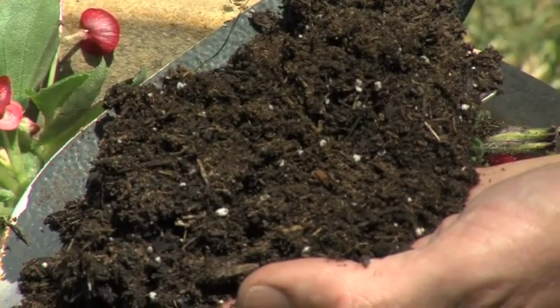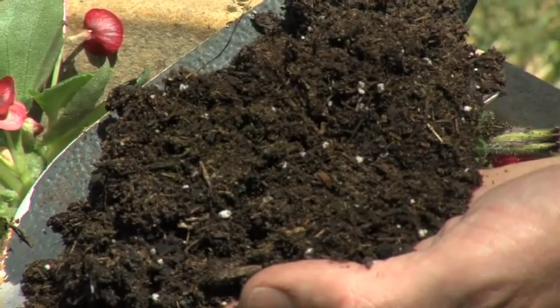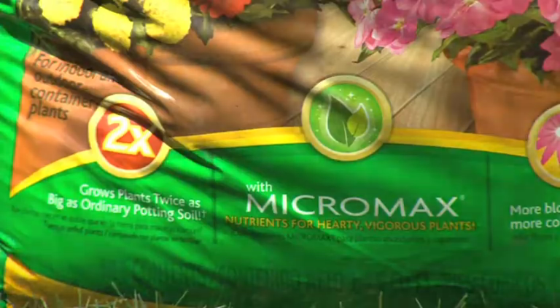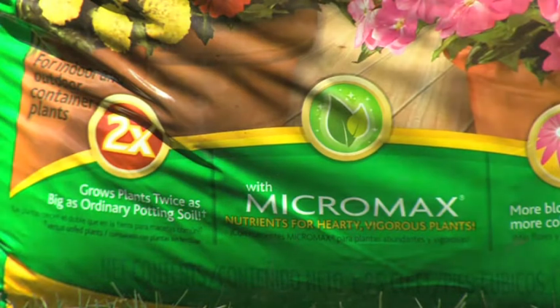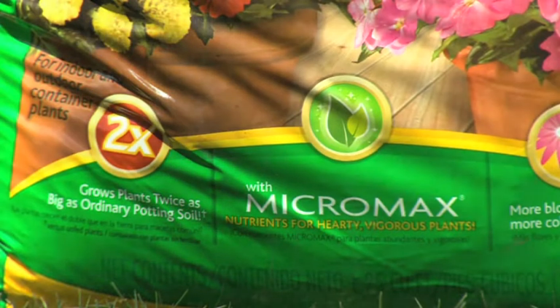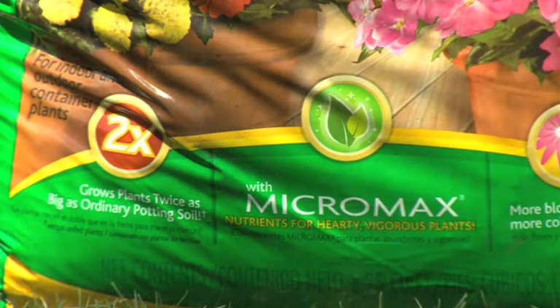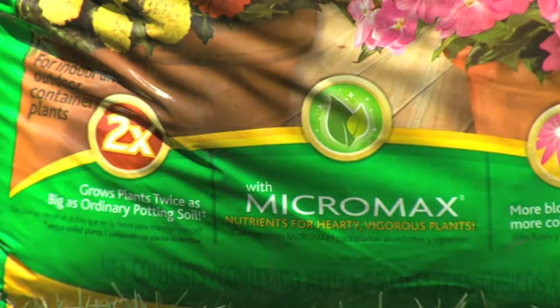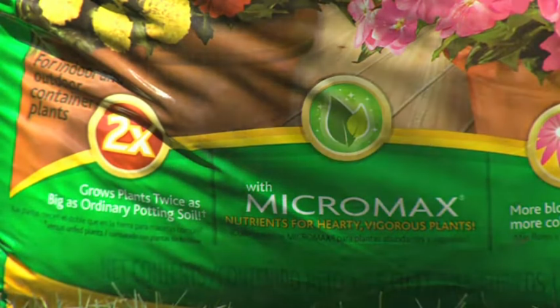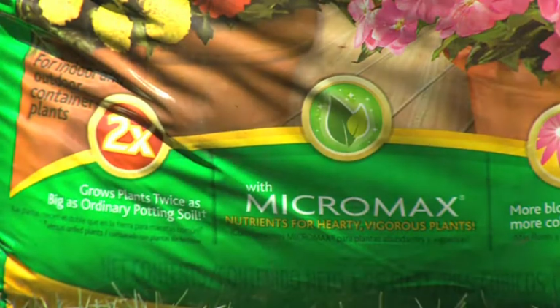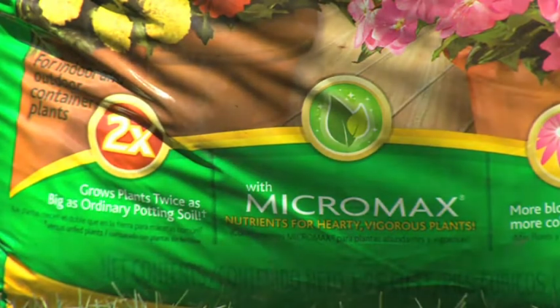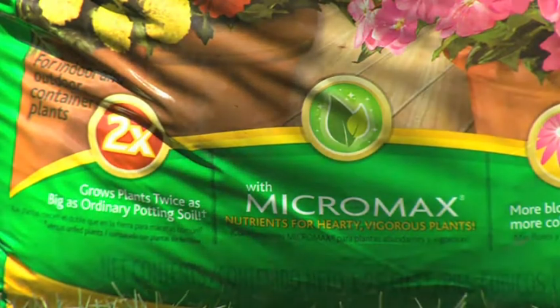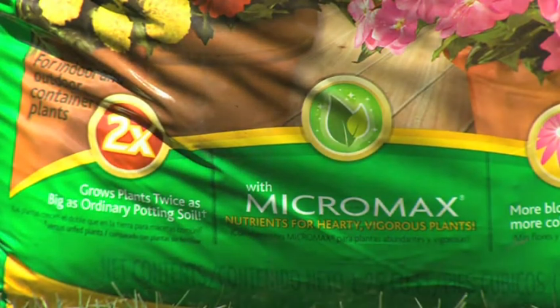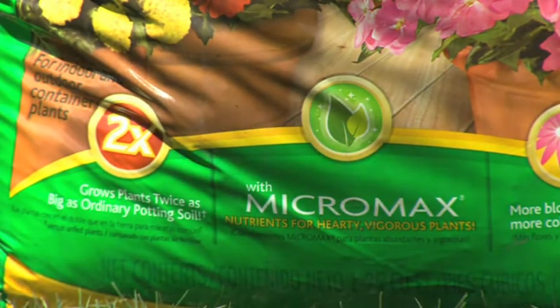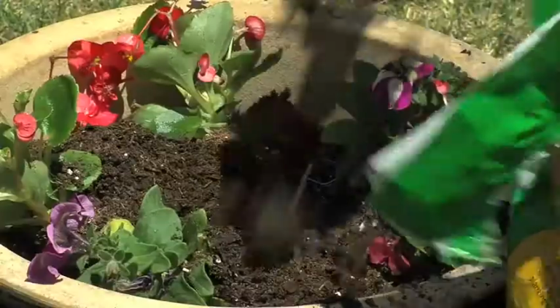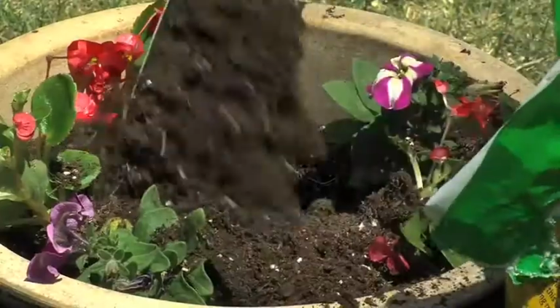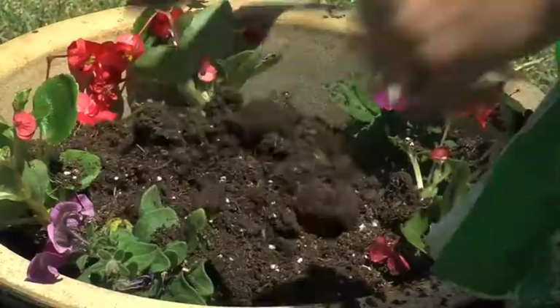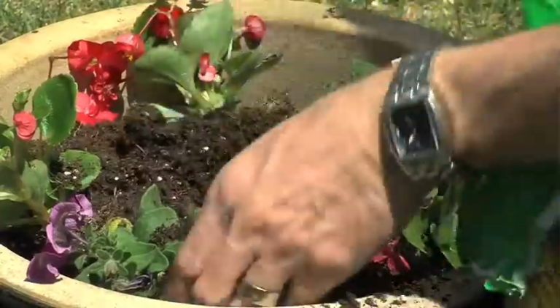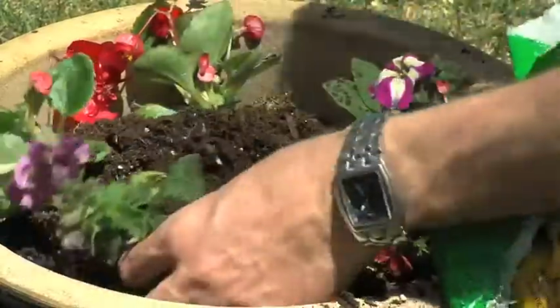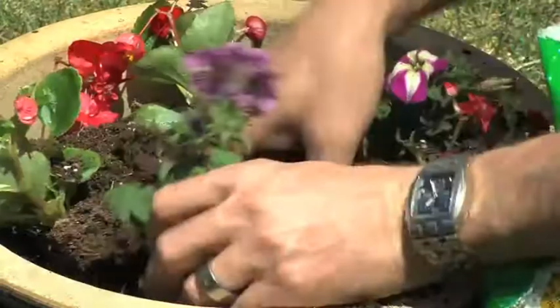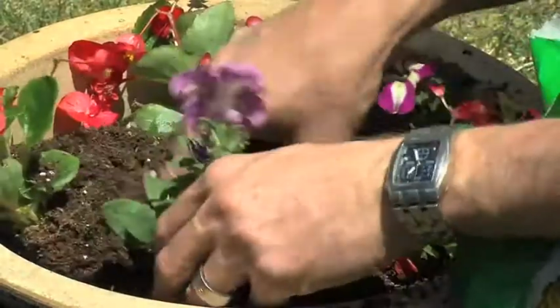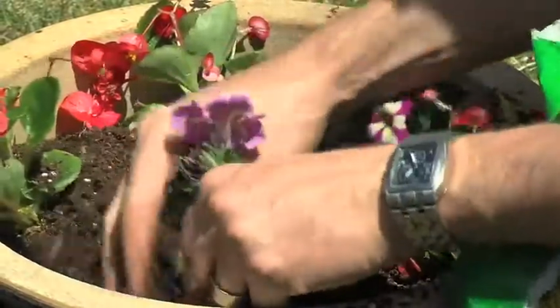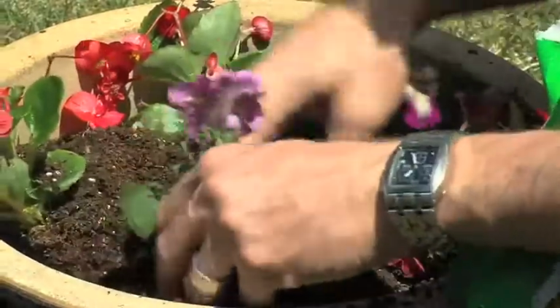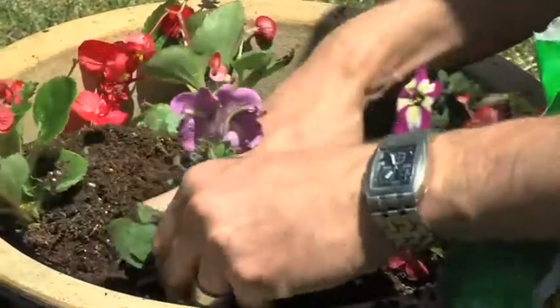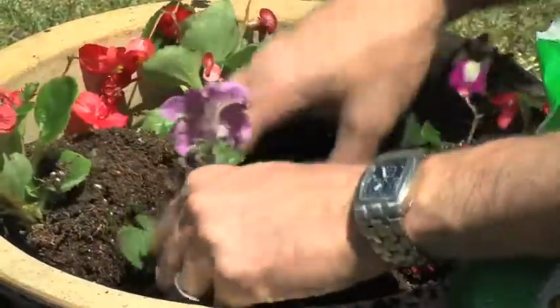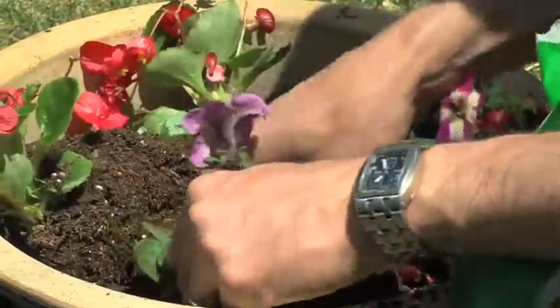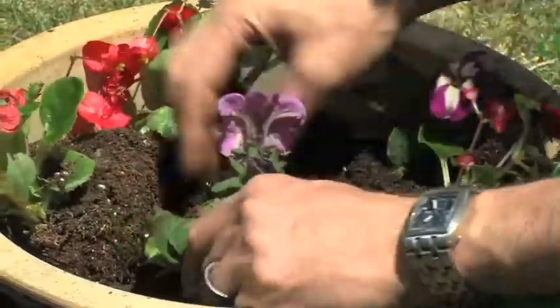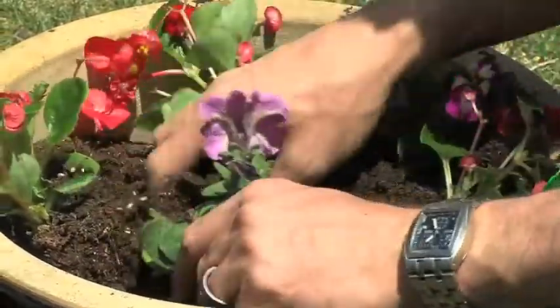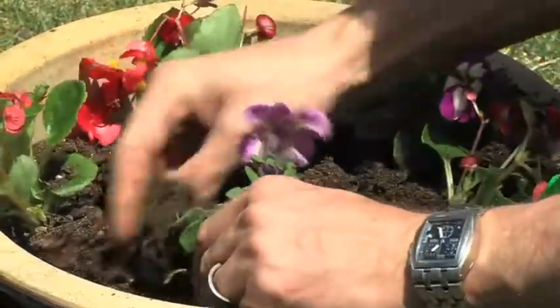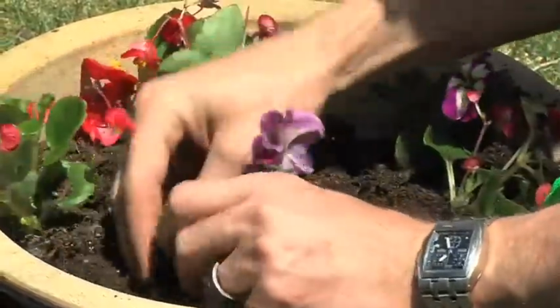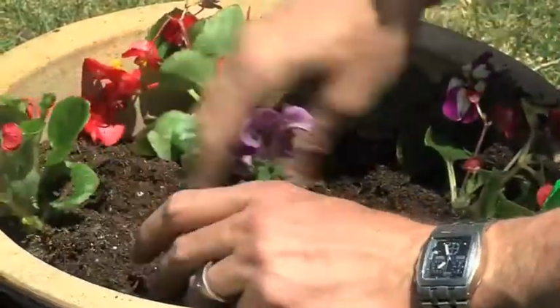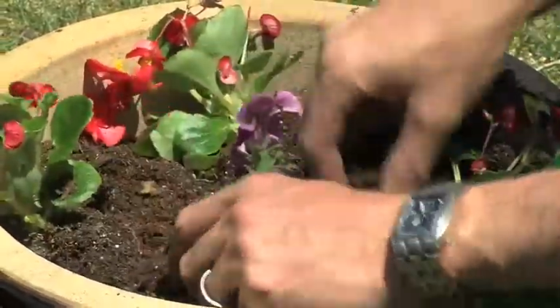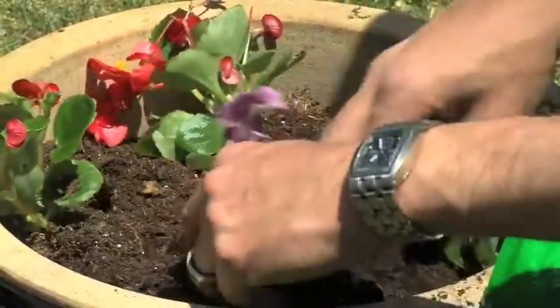Enriched with Micromax, this potting soil gives you hearty, vigorous plants. Use Miracle-Gro Moisture Control Potting Mix when potting or repotting your indoor plants and outdoor containers.